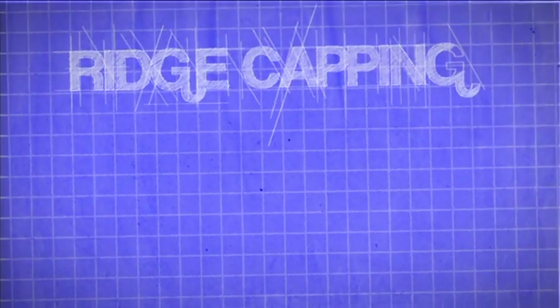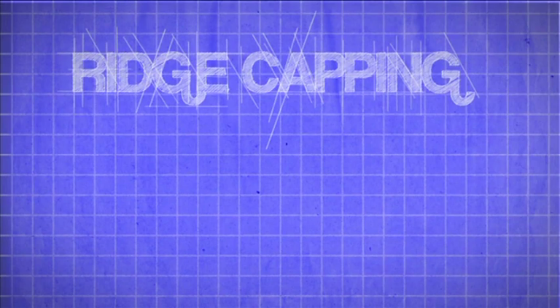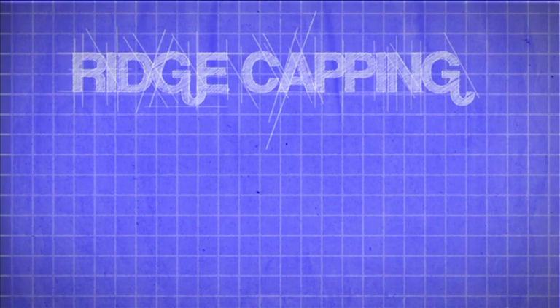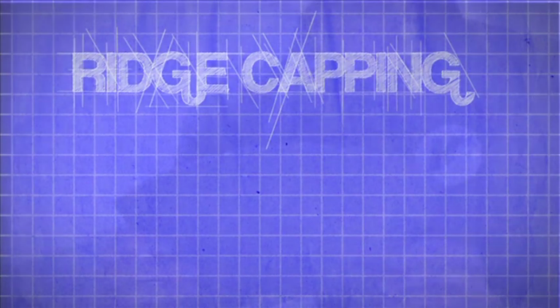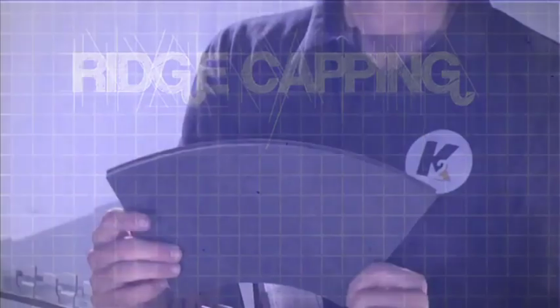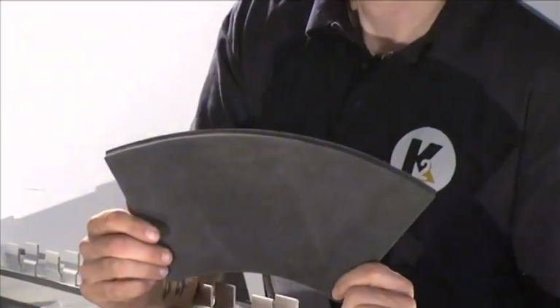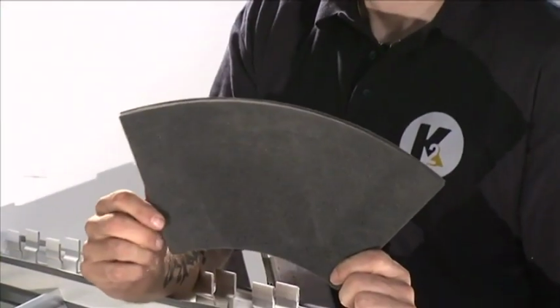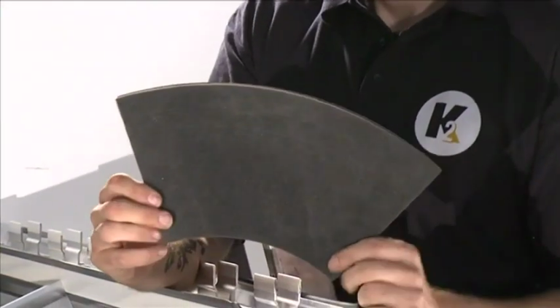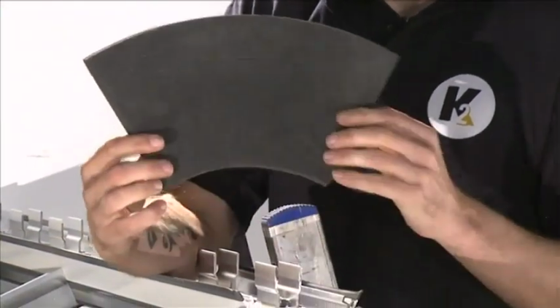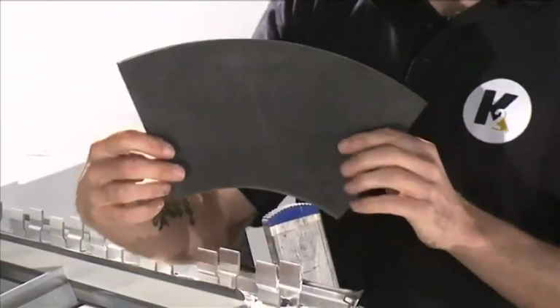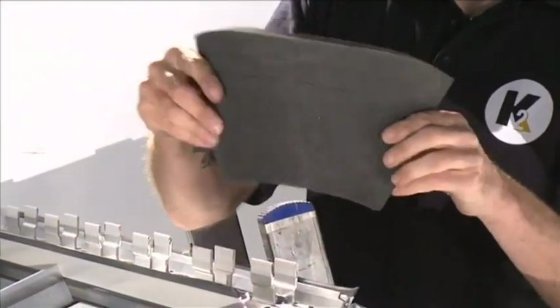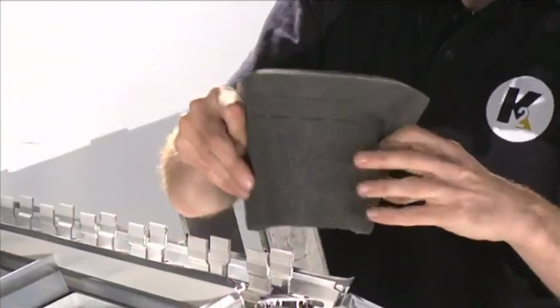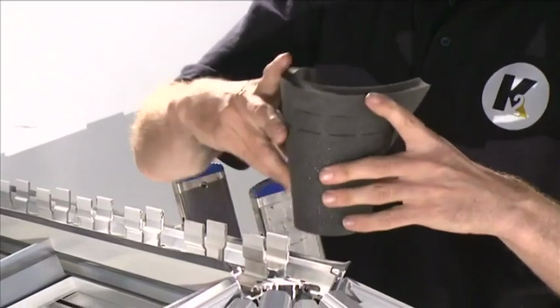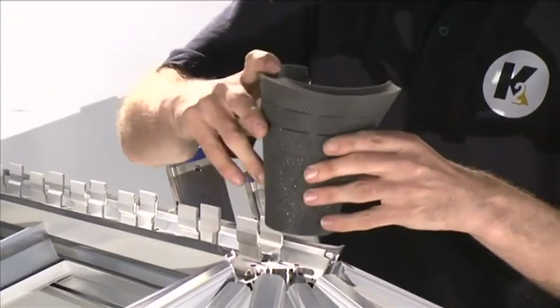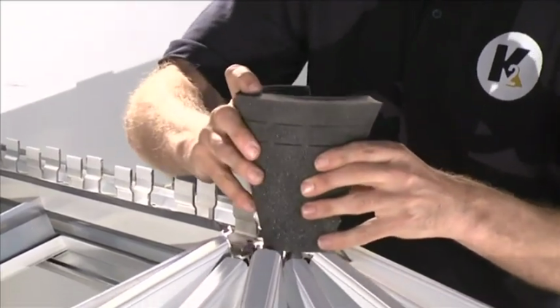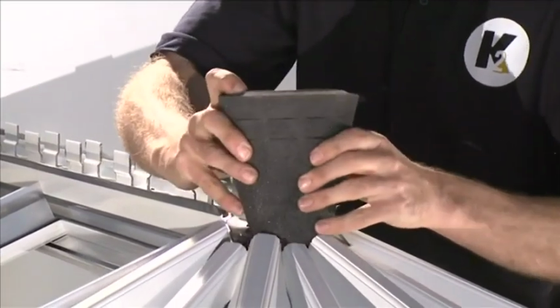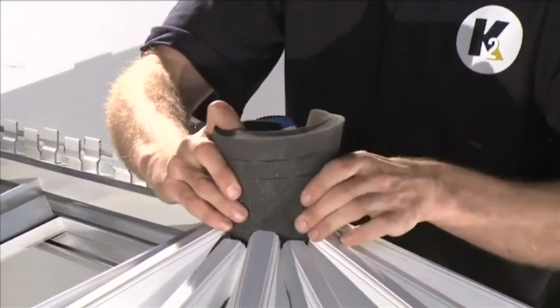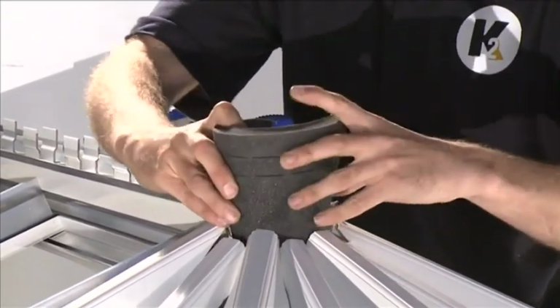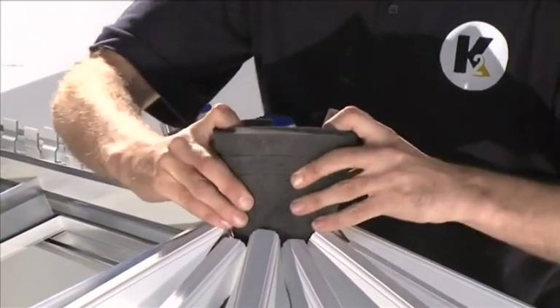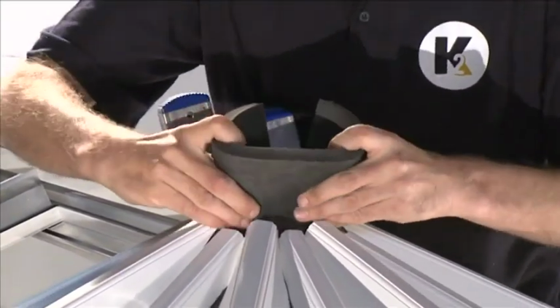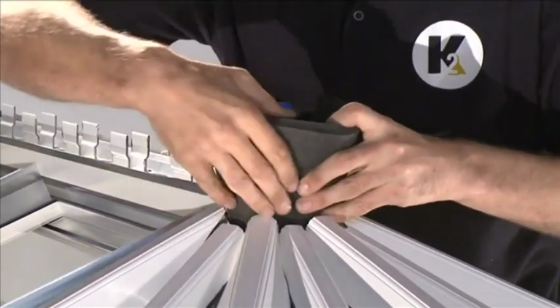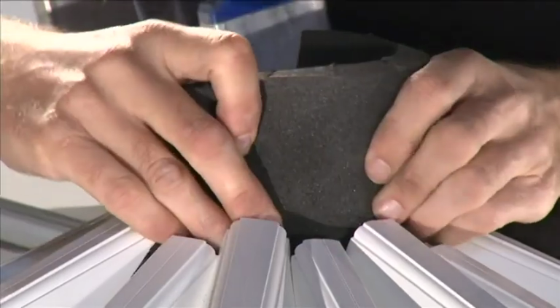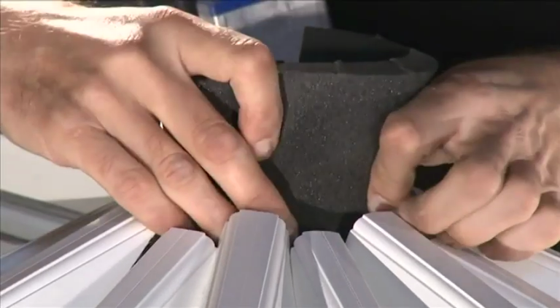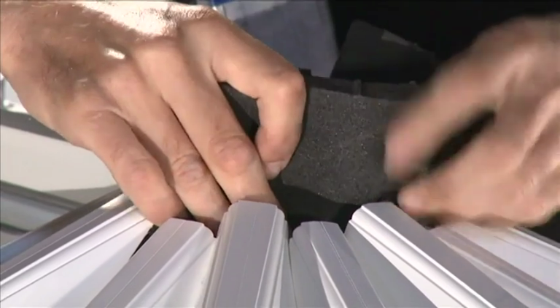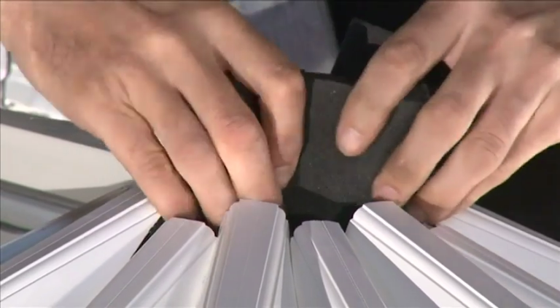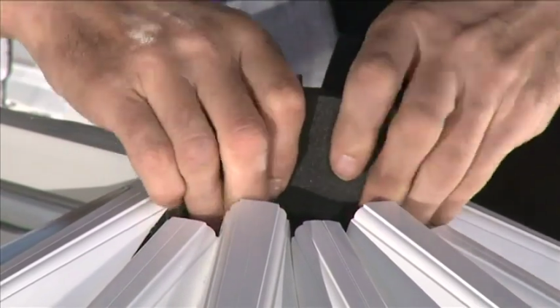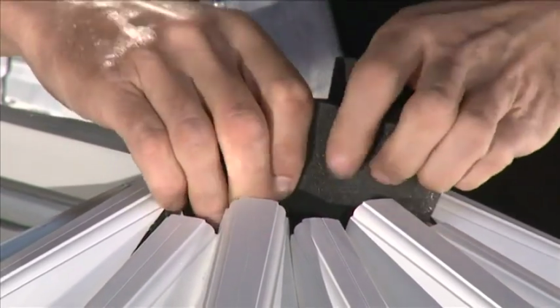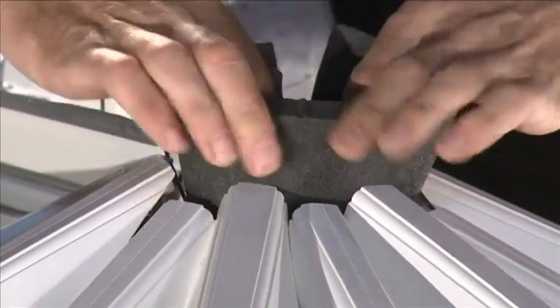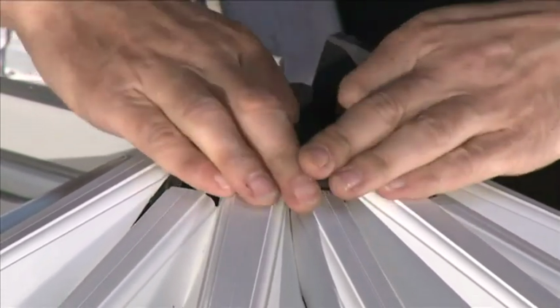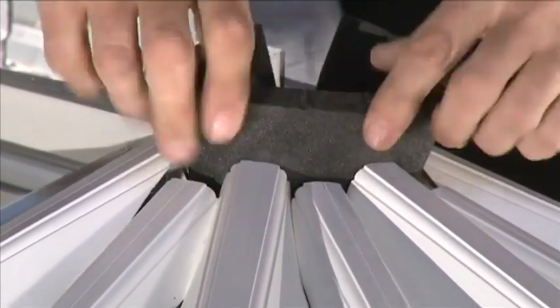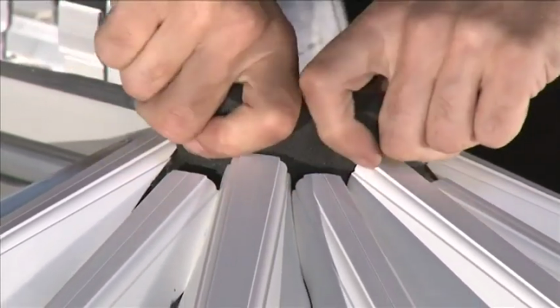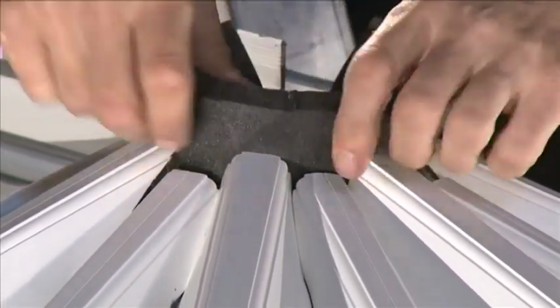Ridge Capping: Fold the universal foam bung into a semicircle, ensuring the ends are tucked towards the center. Place into the void on the boss end so that the outer face rests against the end of the glazing bars.